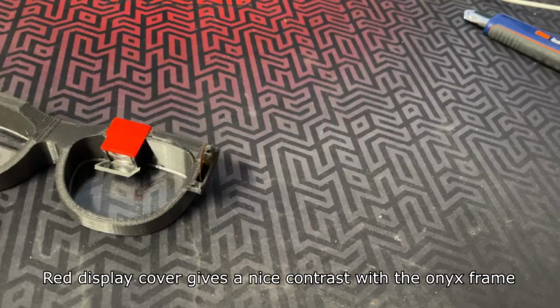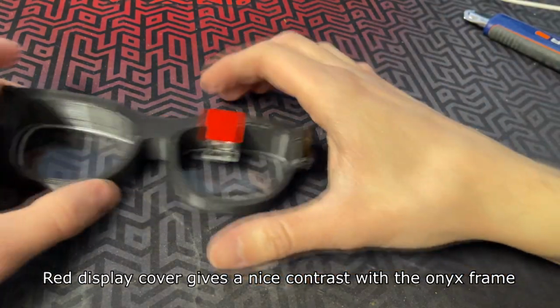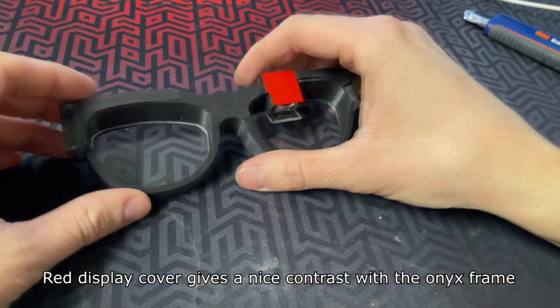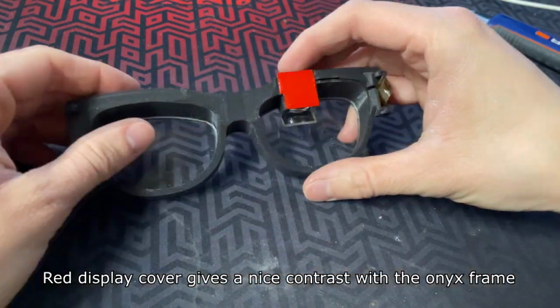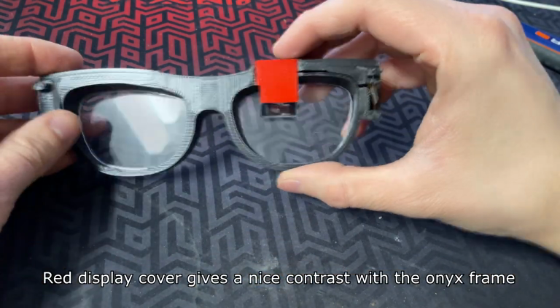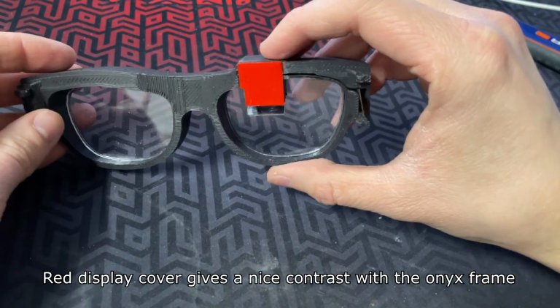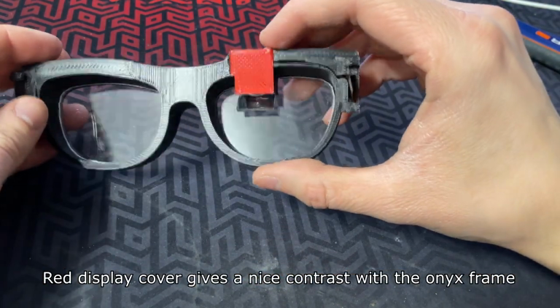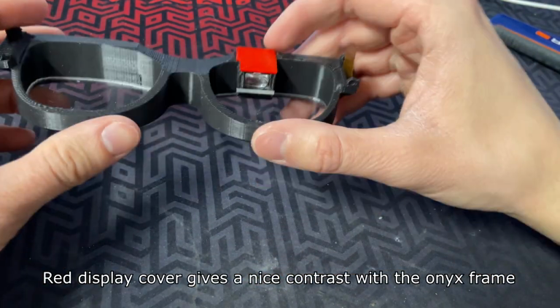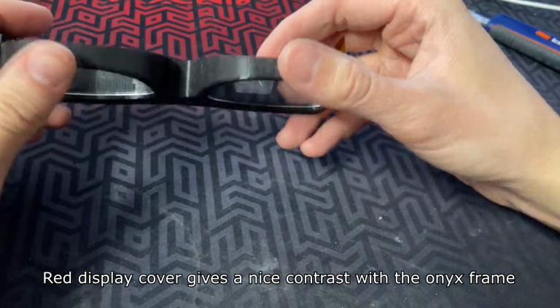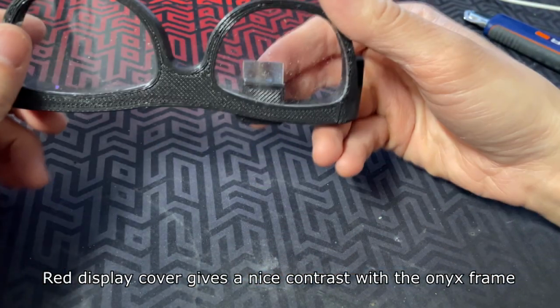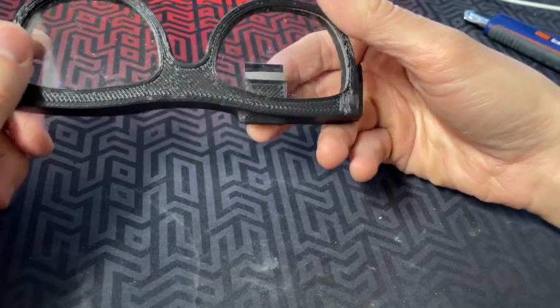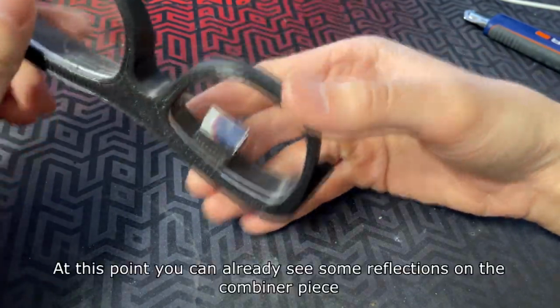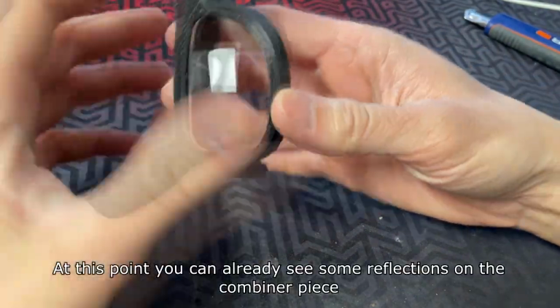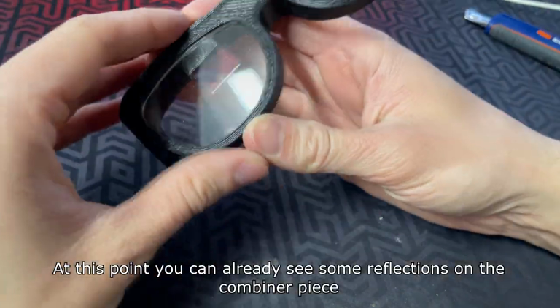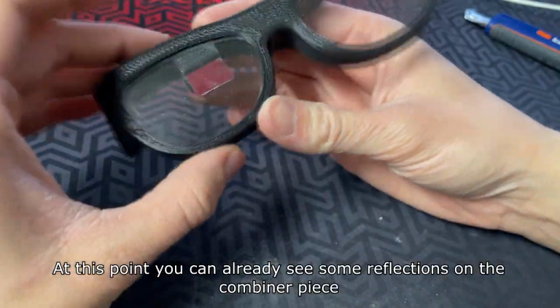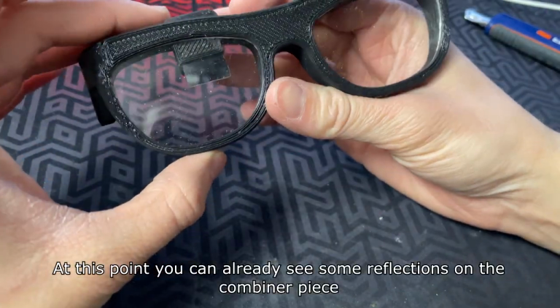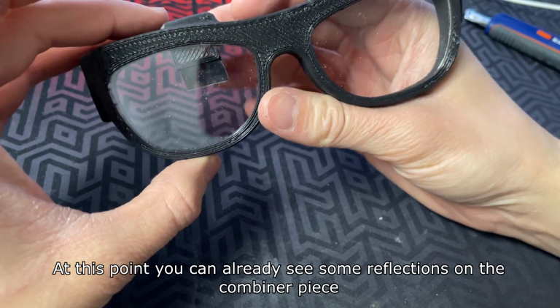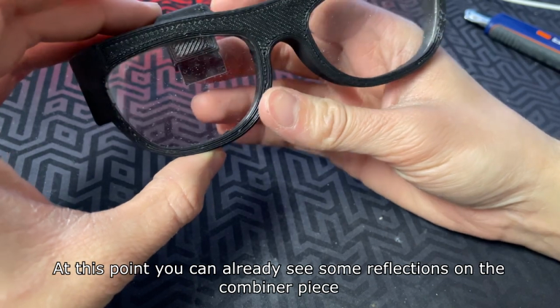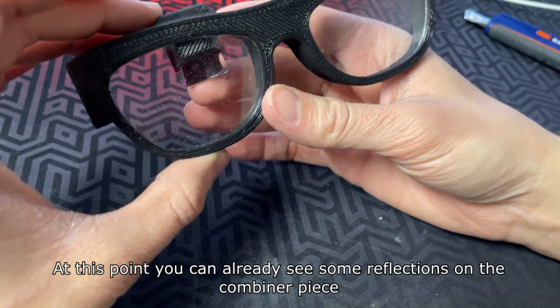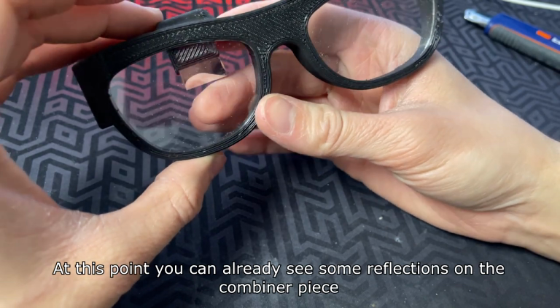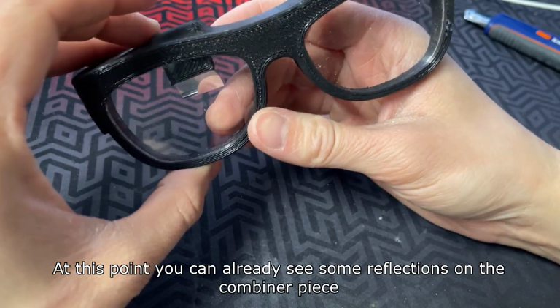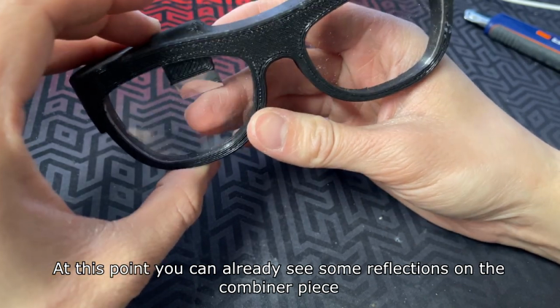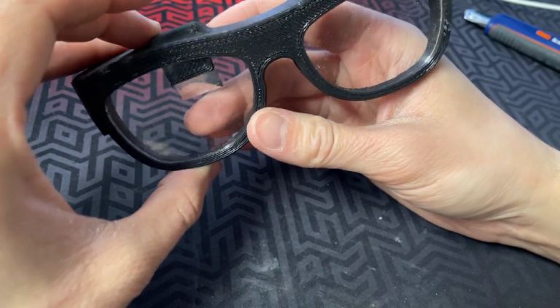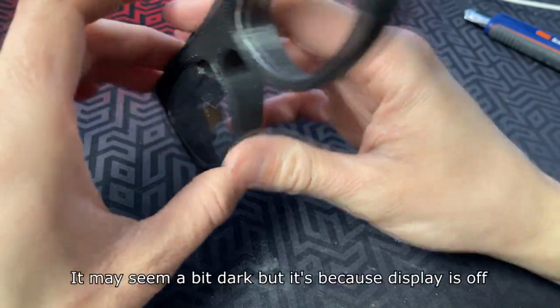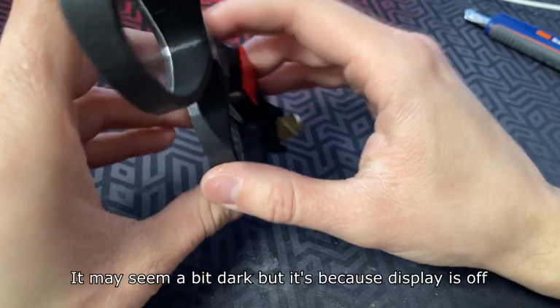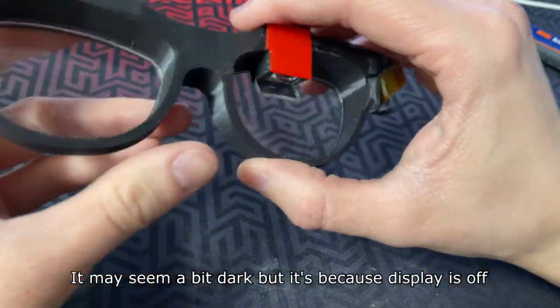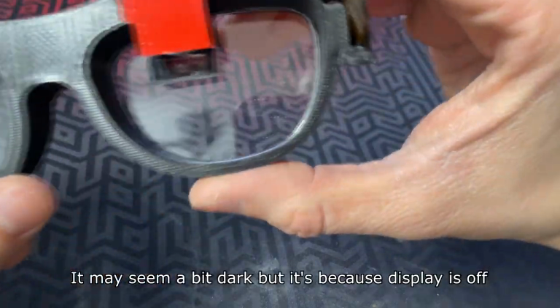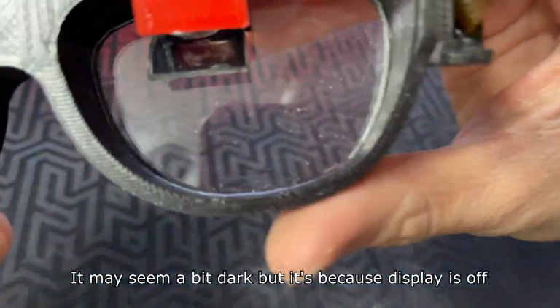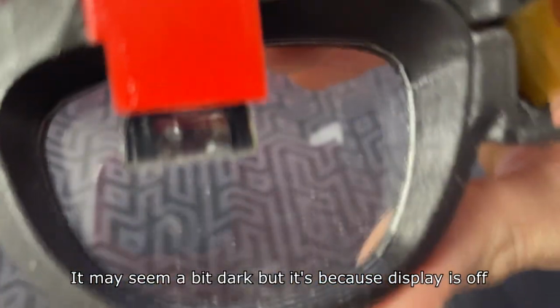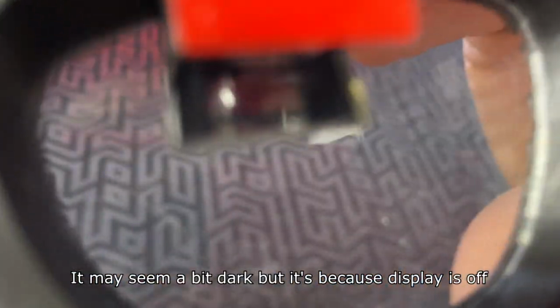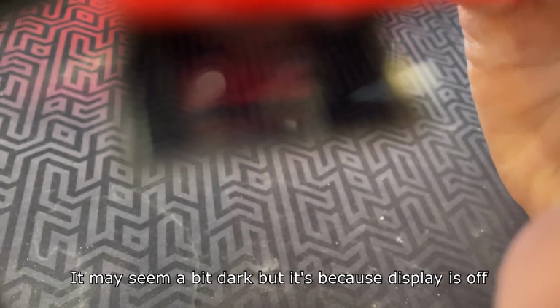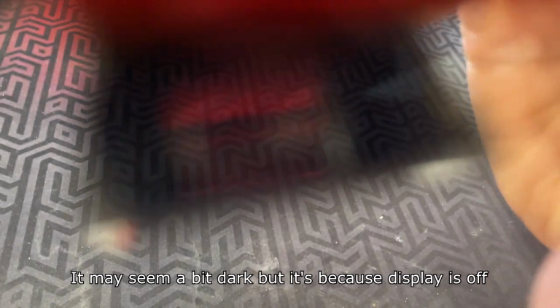The red display cover gives a nice contrast with the onyx frame. At this point you can already see some reflections on the combiner piece. It may seem a bit dark but that's because the display is off.